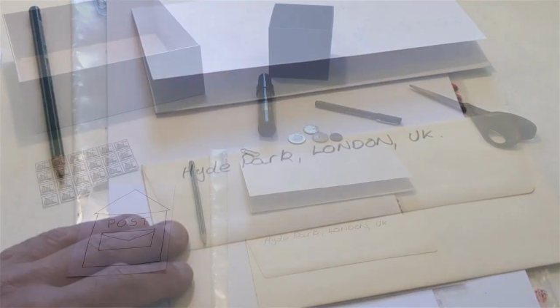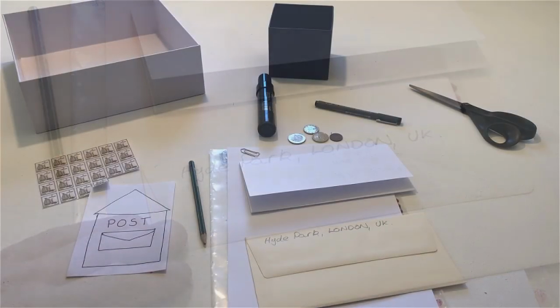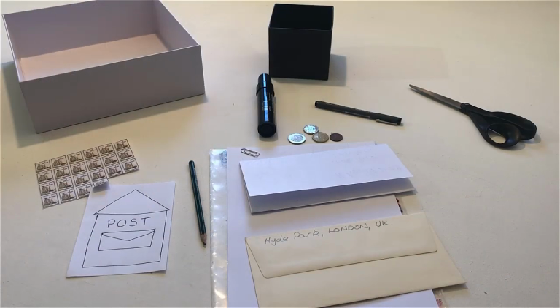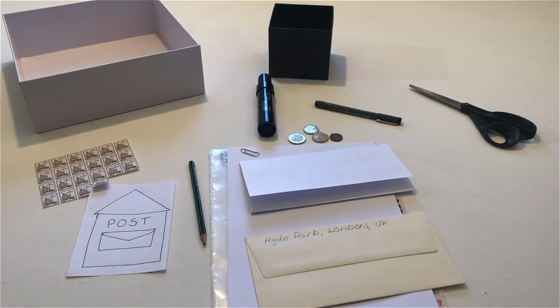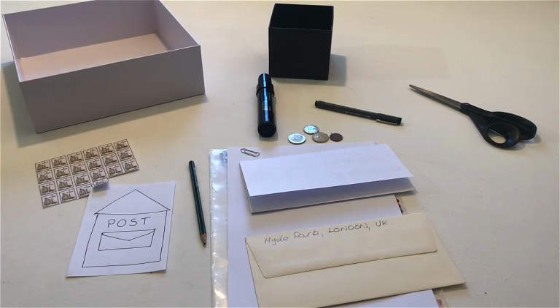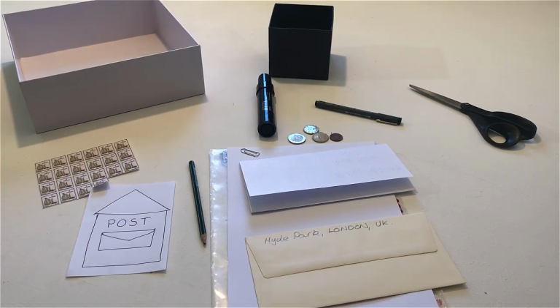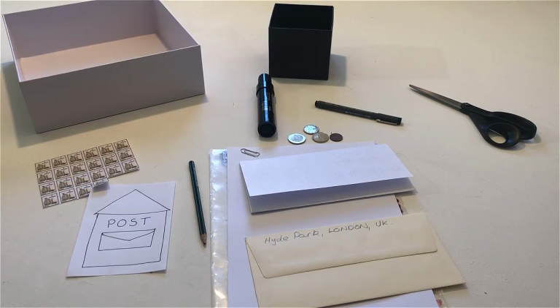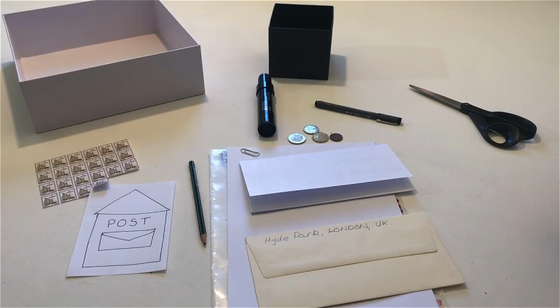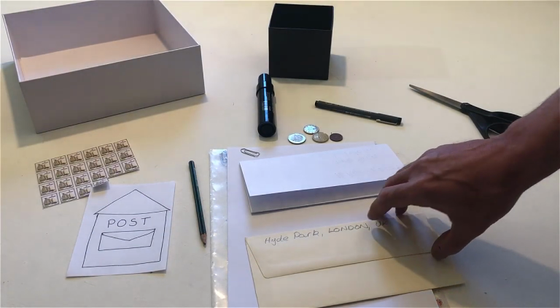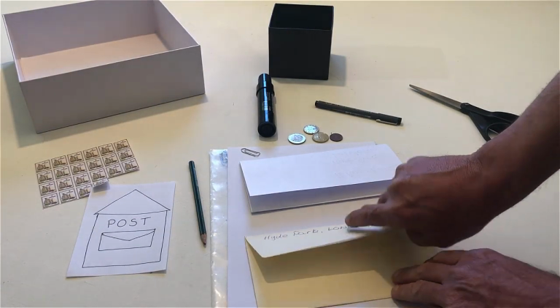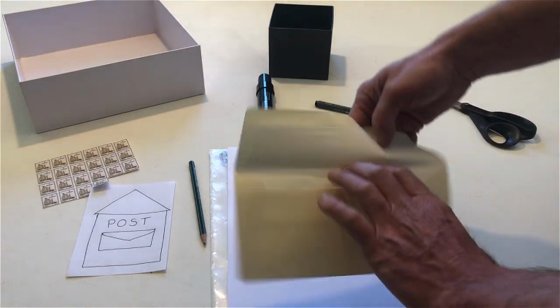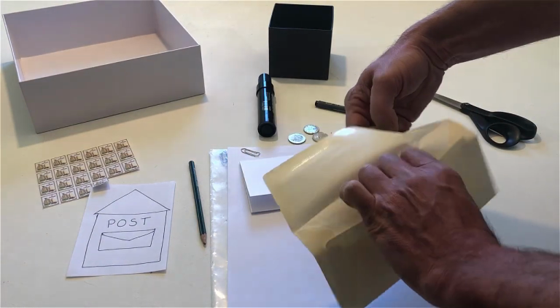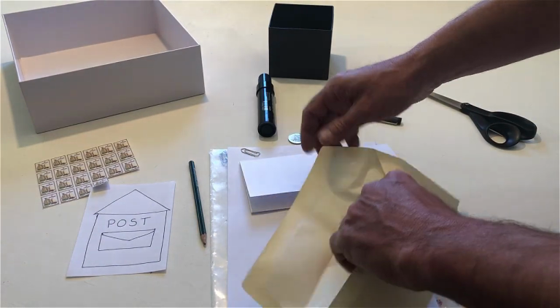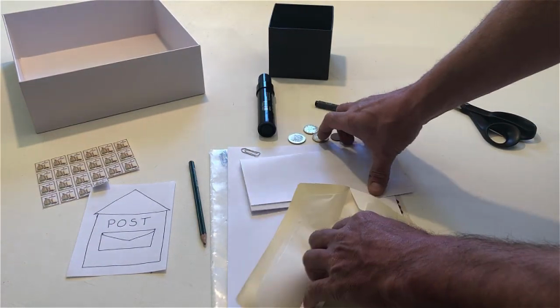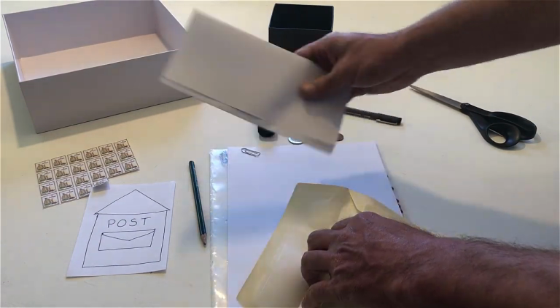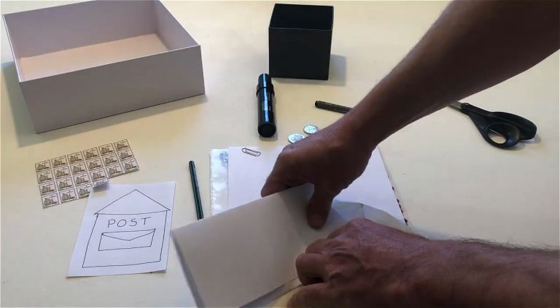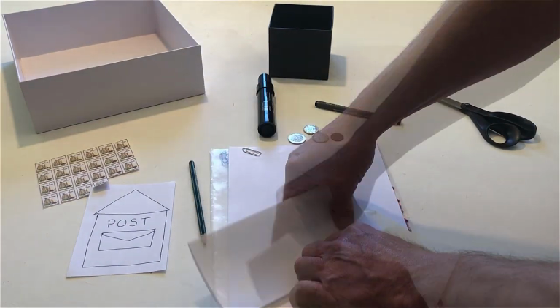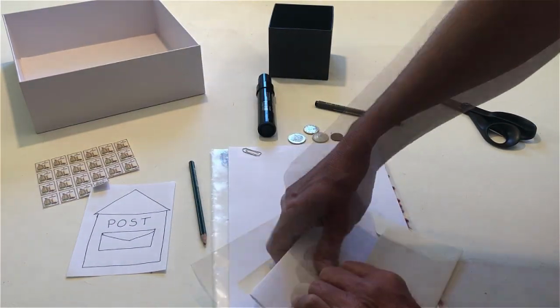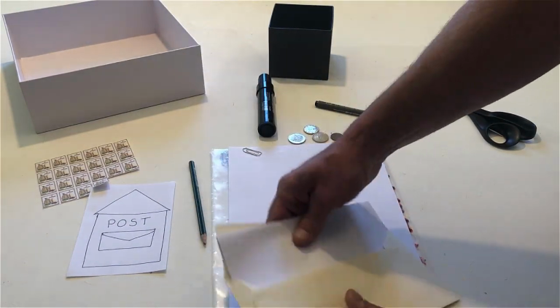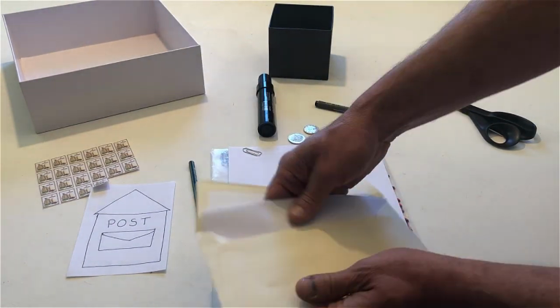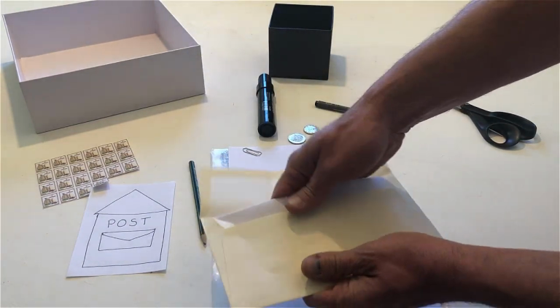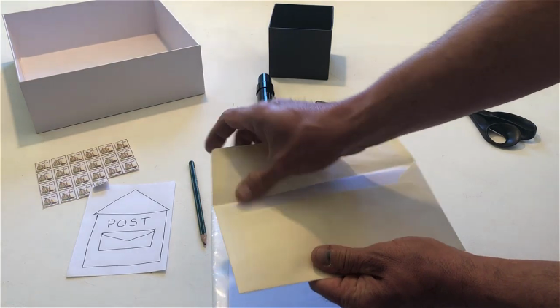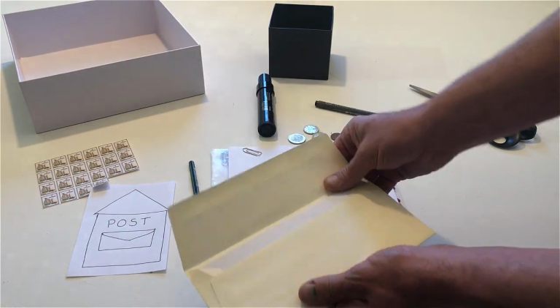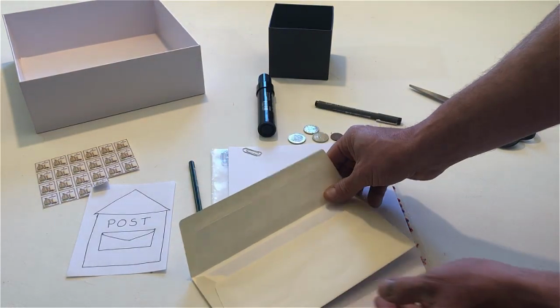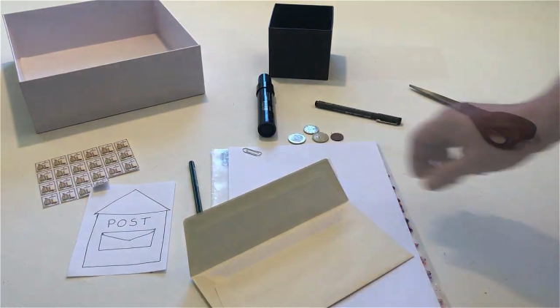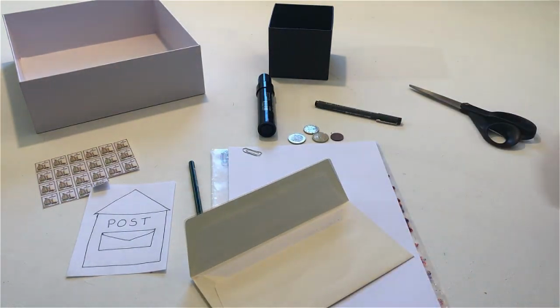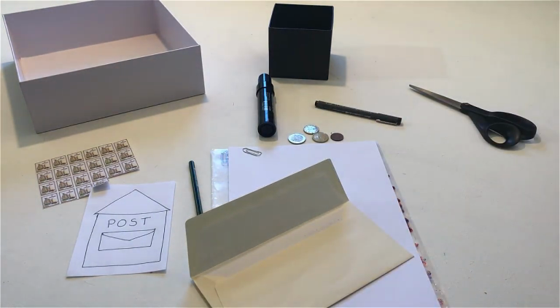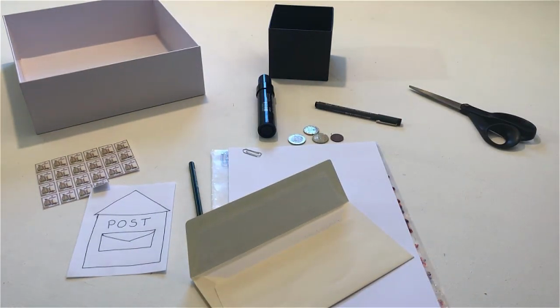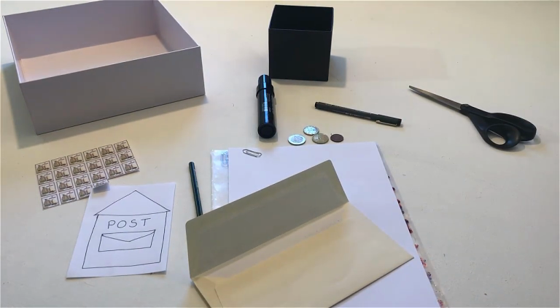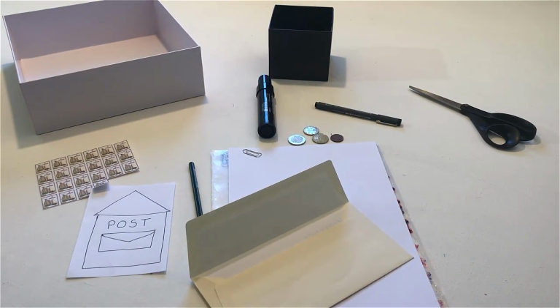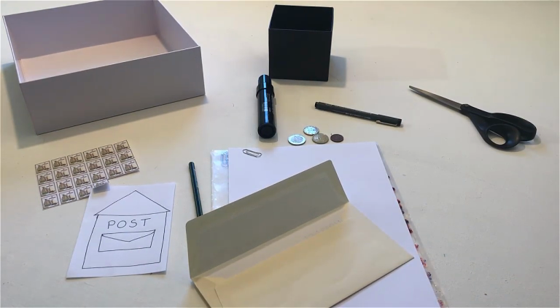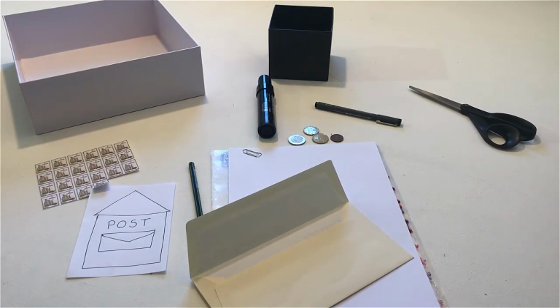Put the letter in the envelope. Lick the envelope and close it.